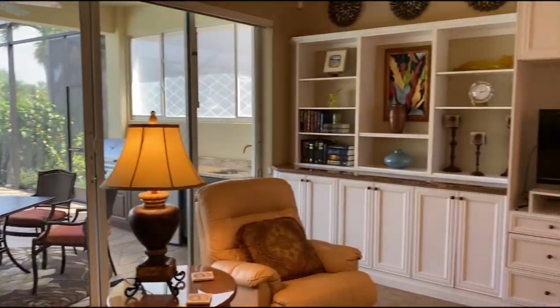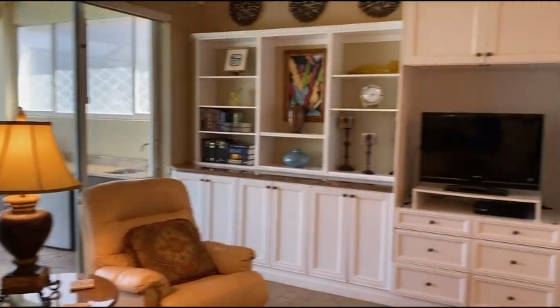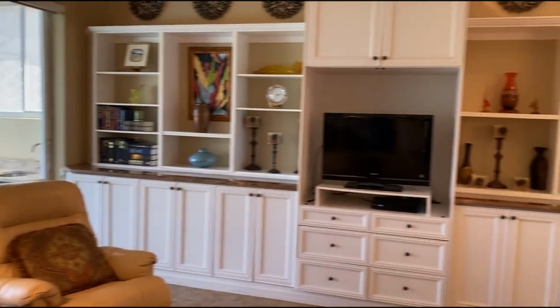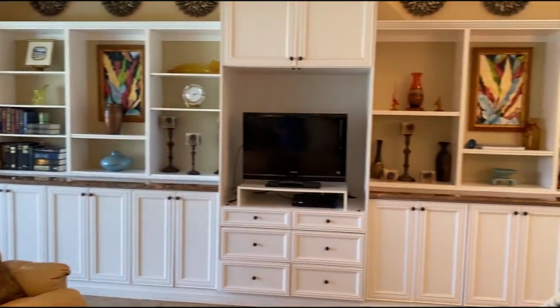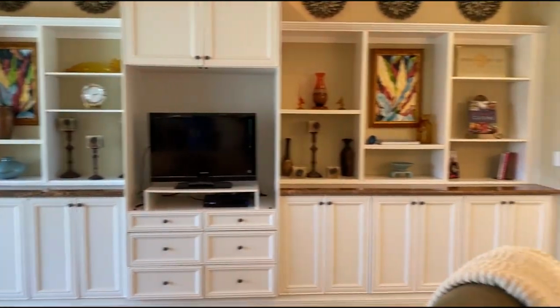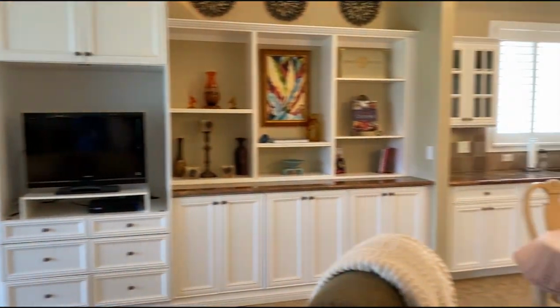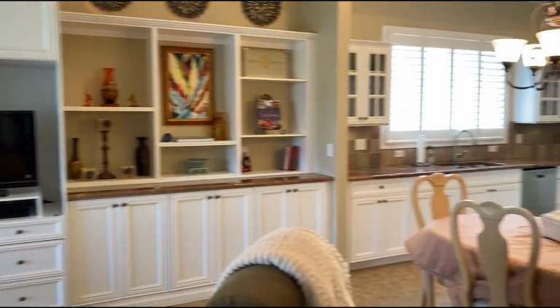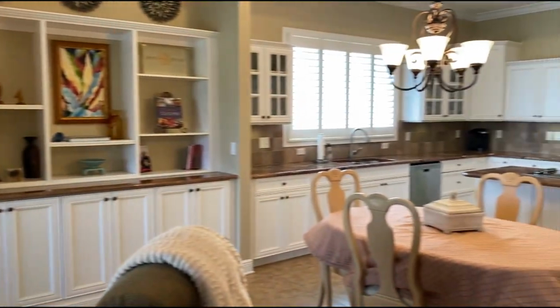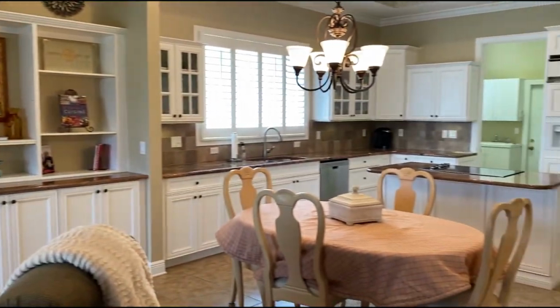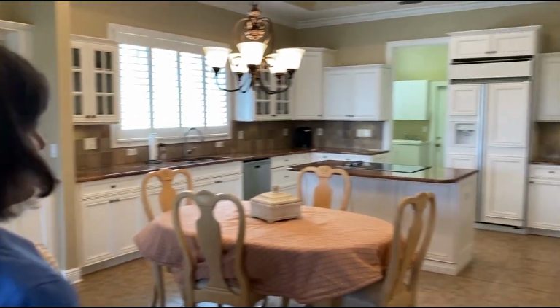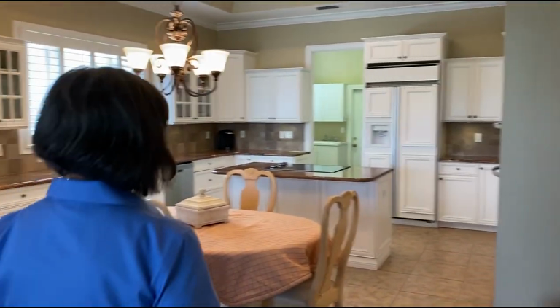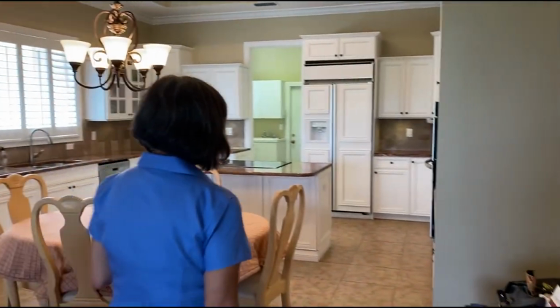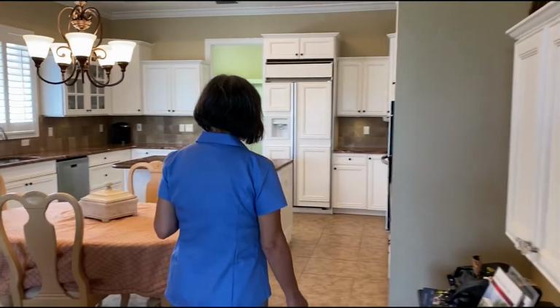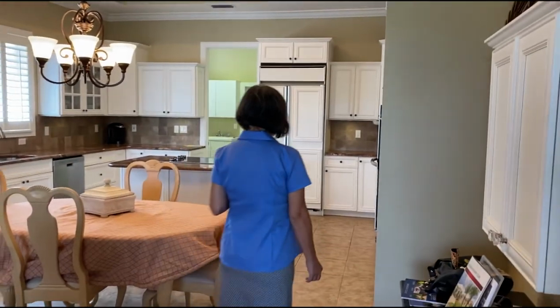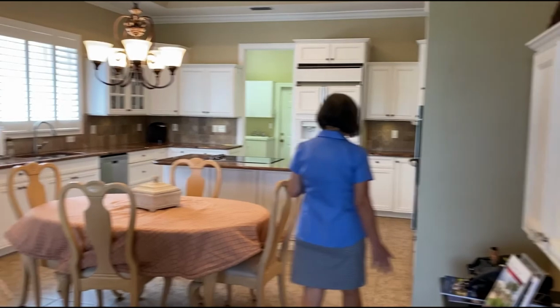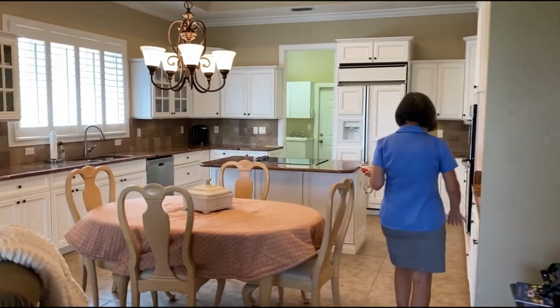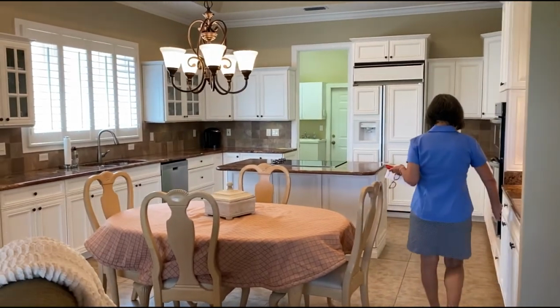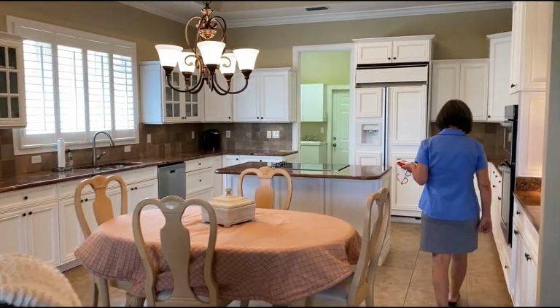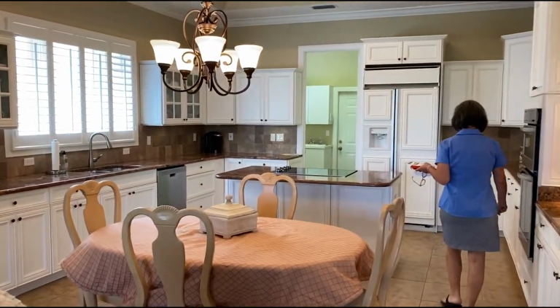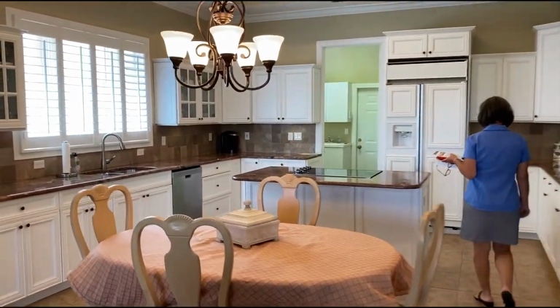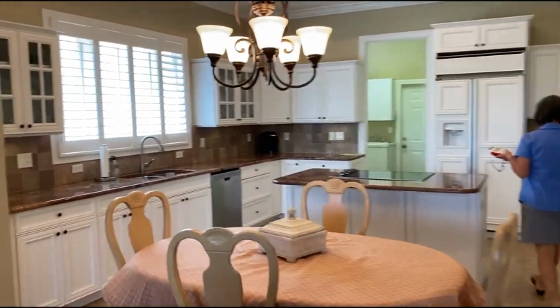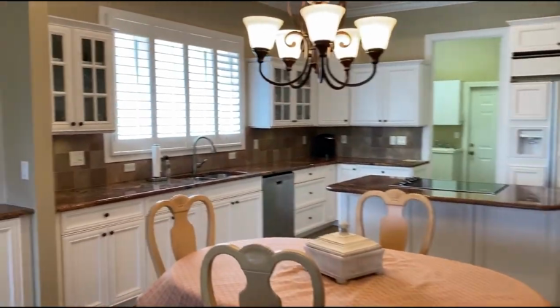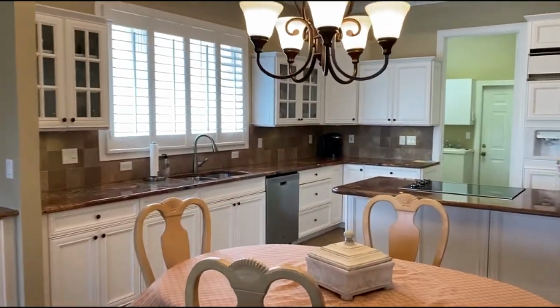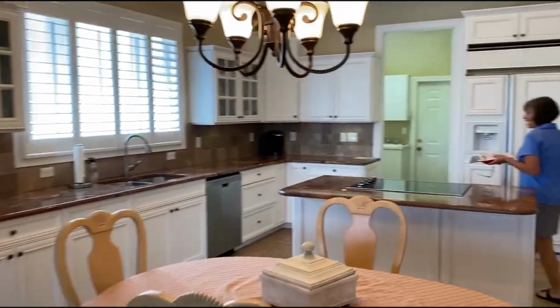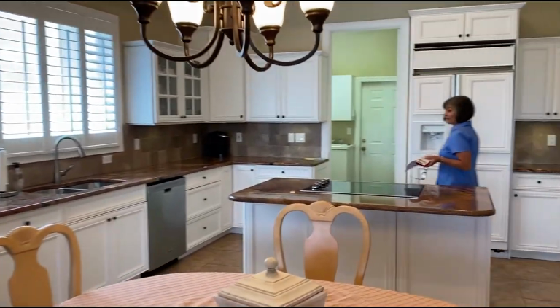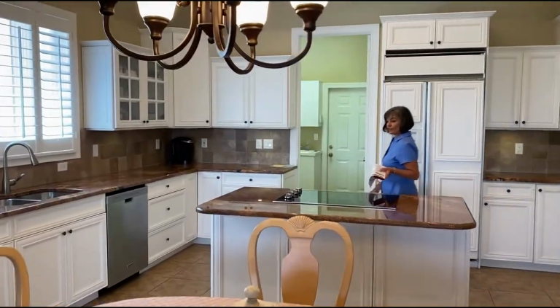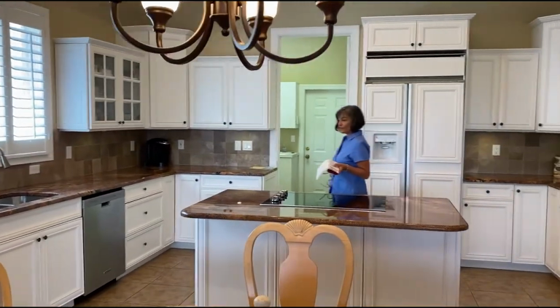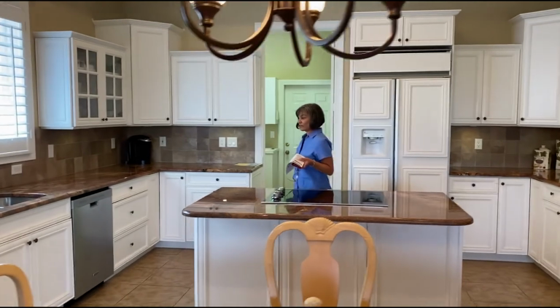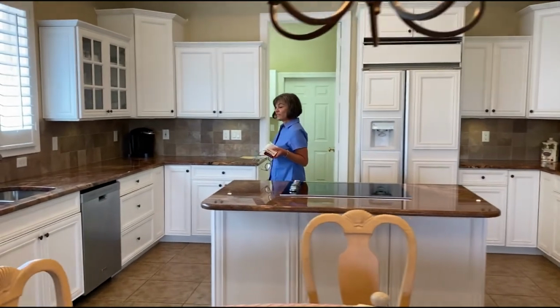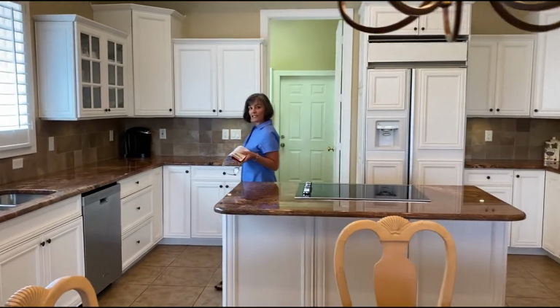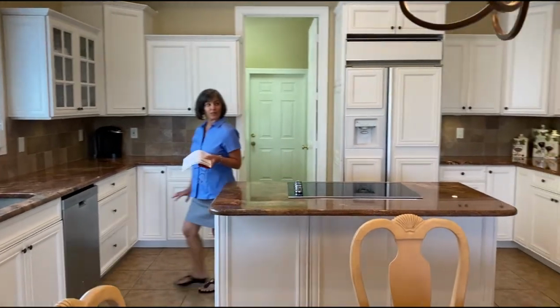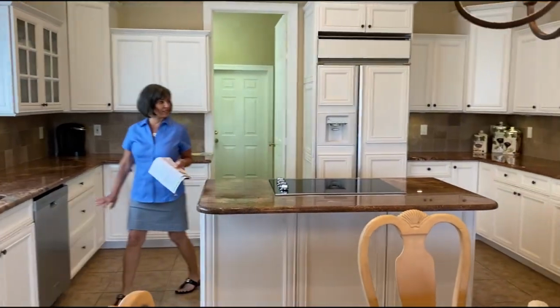This home has a very large kitchen. The kitchen has white cabinets that are very on-trend today, island countersurface, and stainless steel appliances.